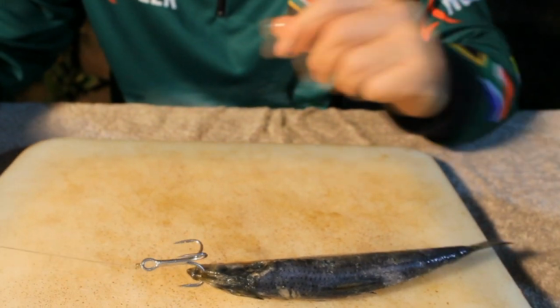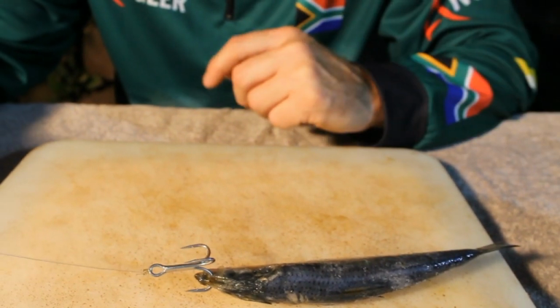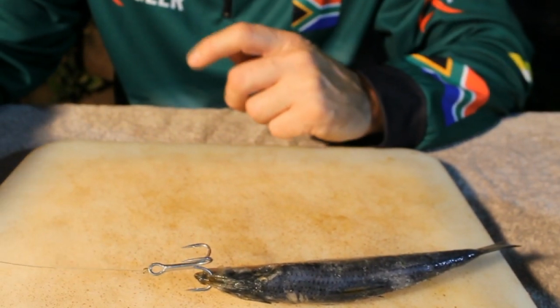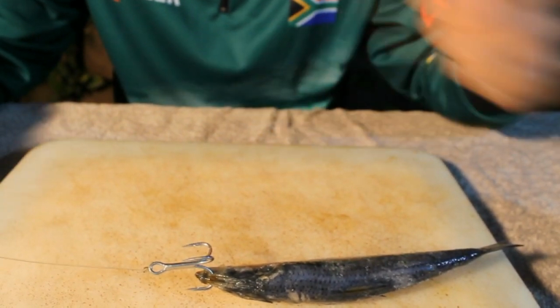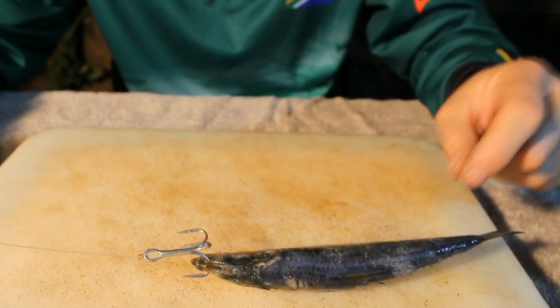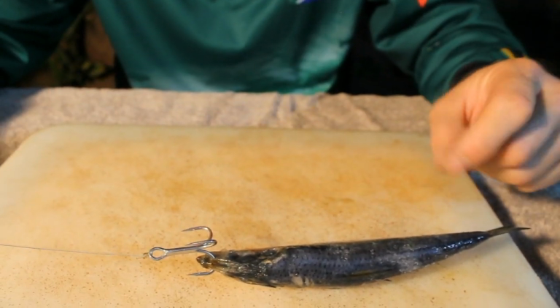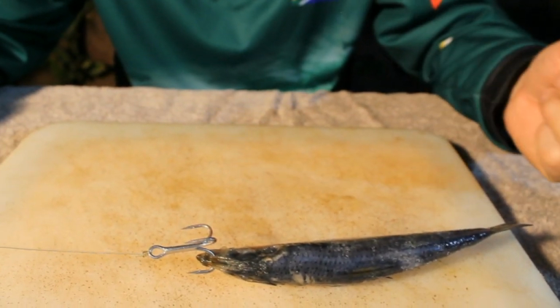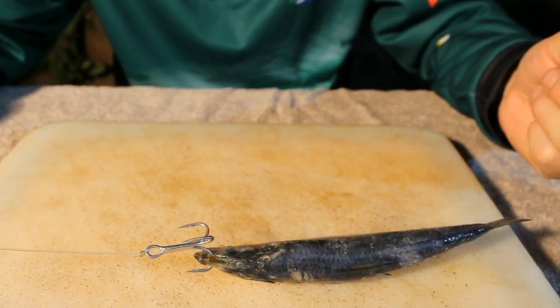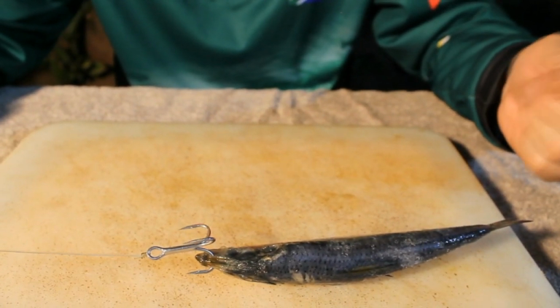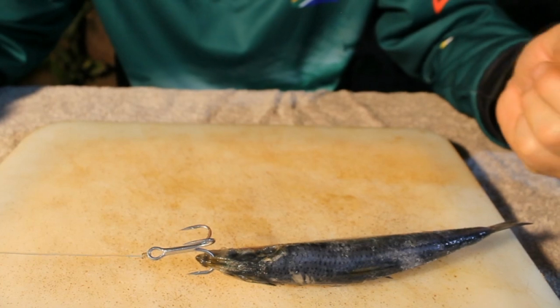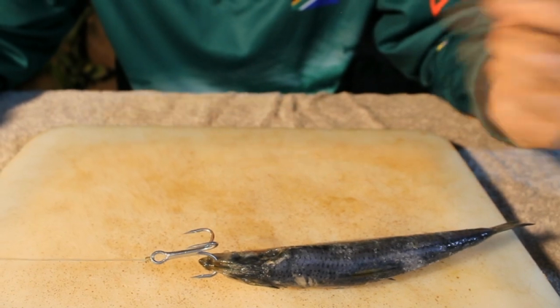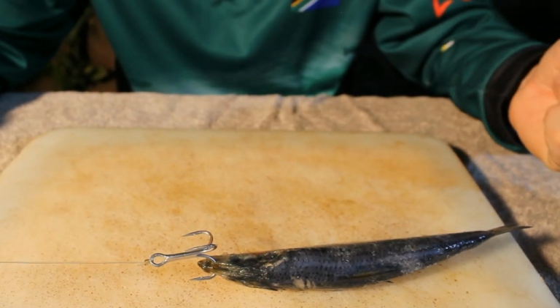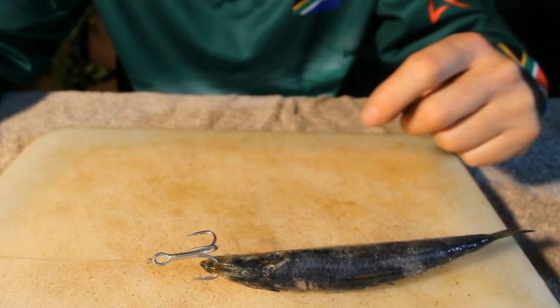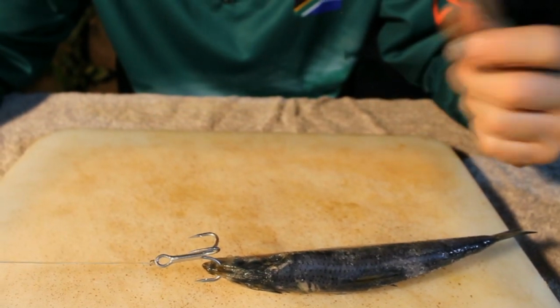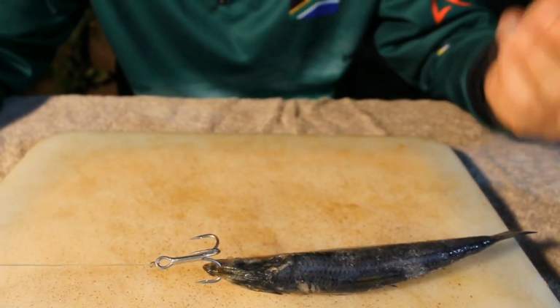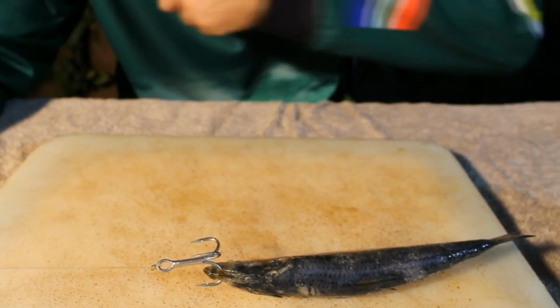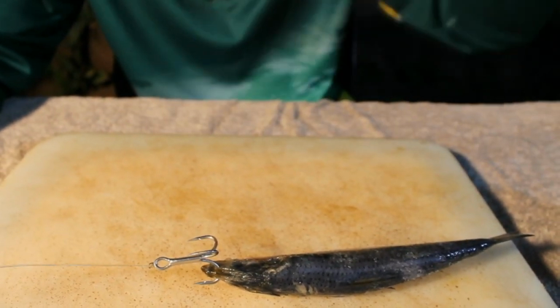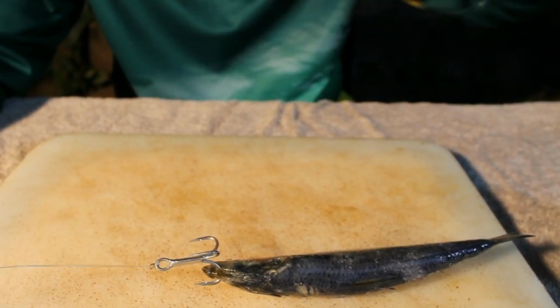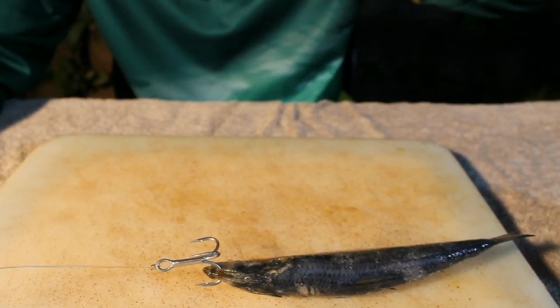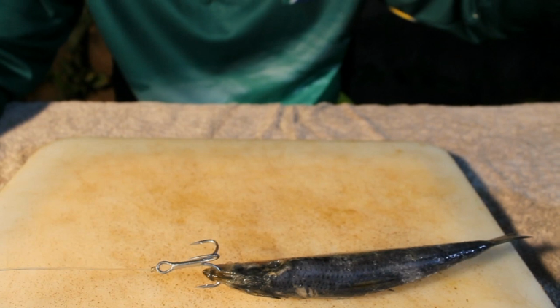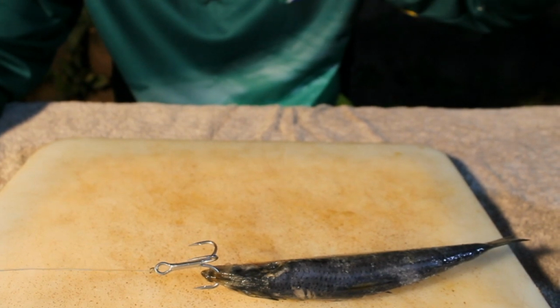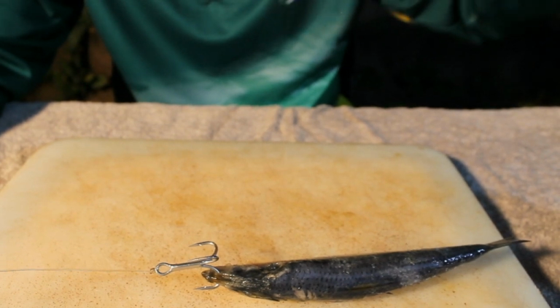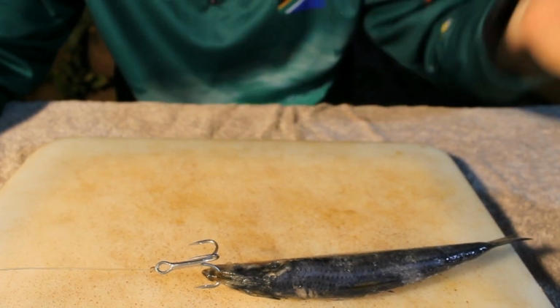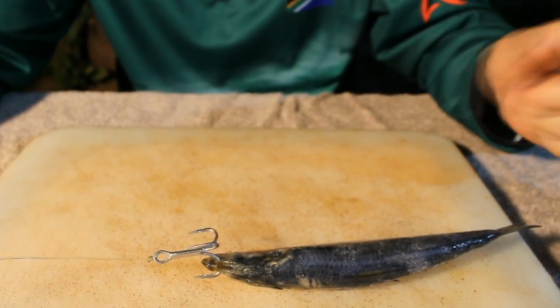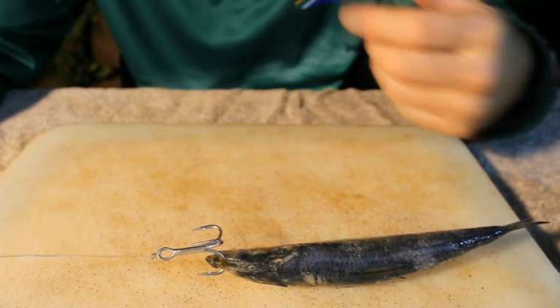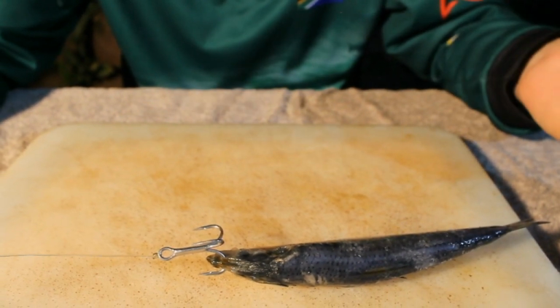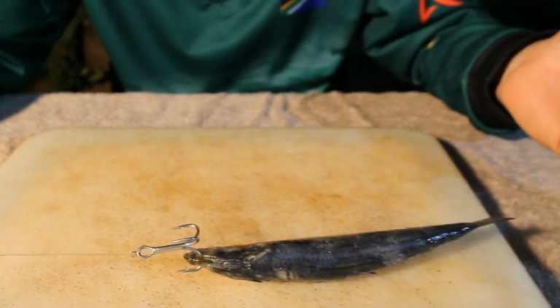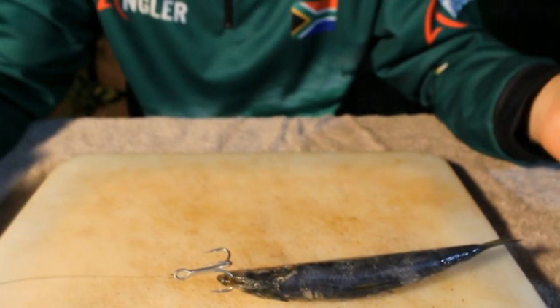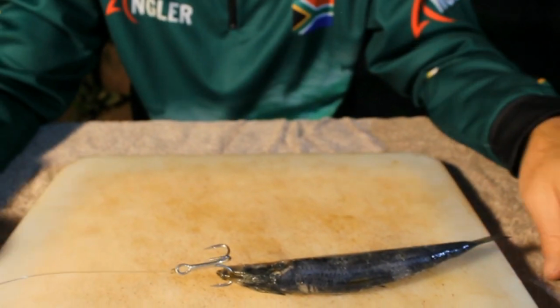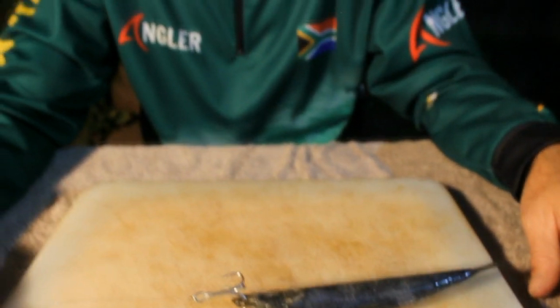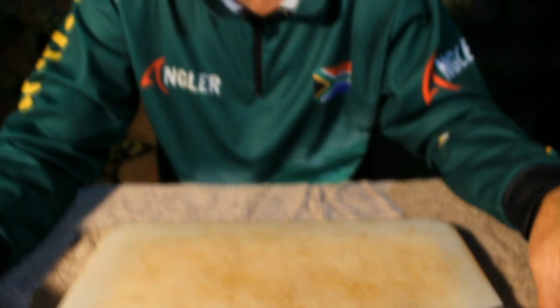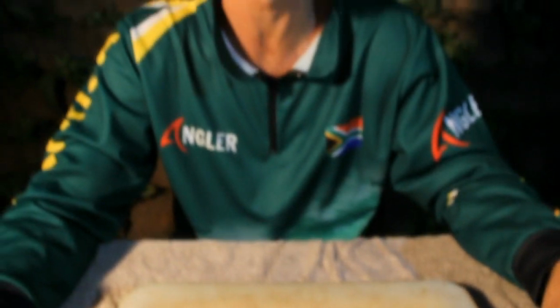For dead baits, use a three-way swivel and a teardrop sinker. Throw as hard as you want, then retrieve it slowly along the bottom. It's good for daggers at night and excellent for garrick during the day.